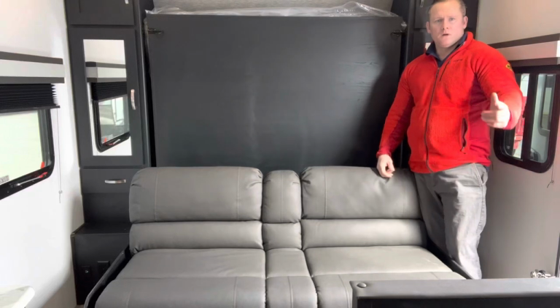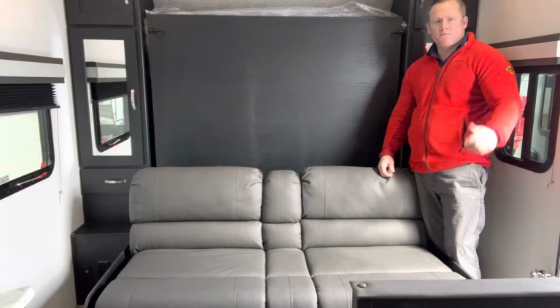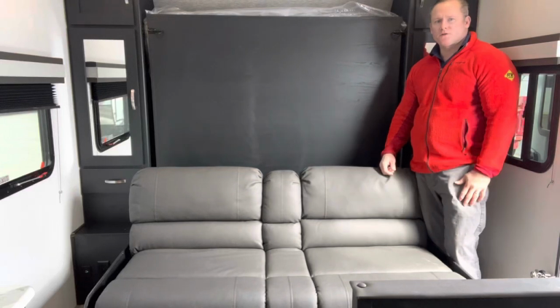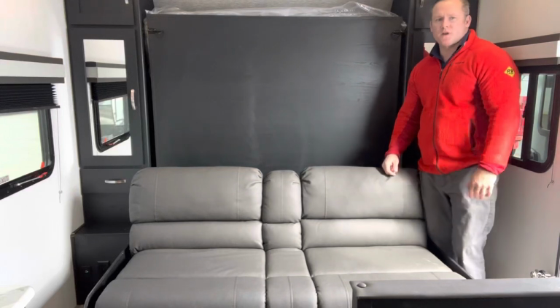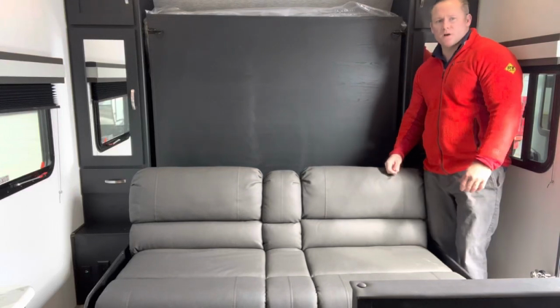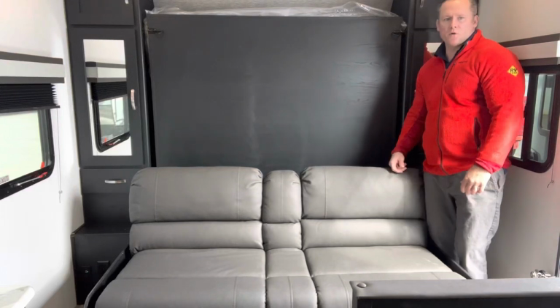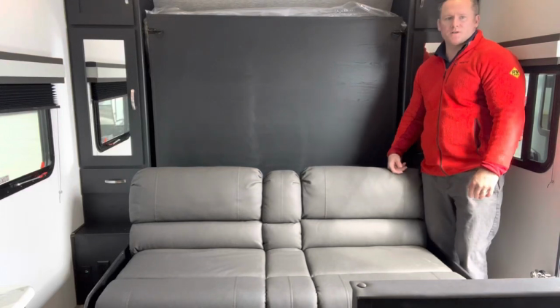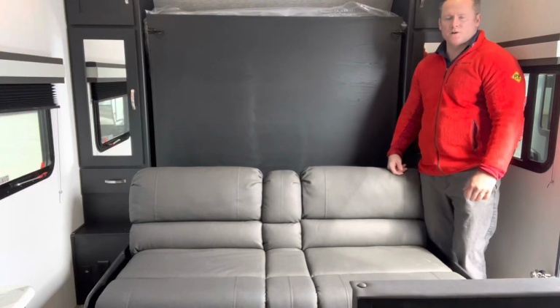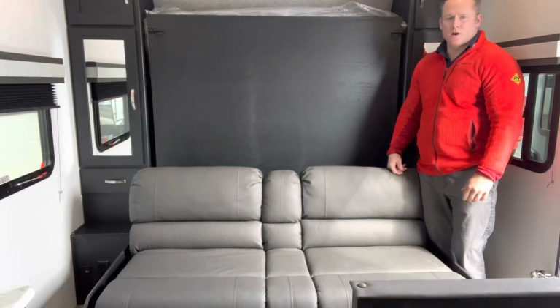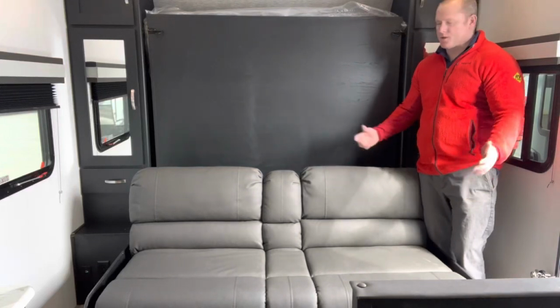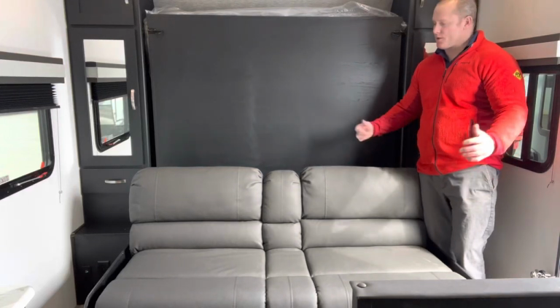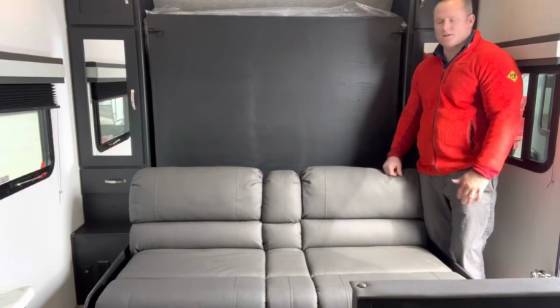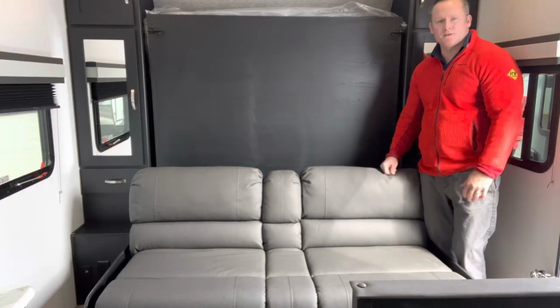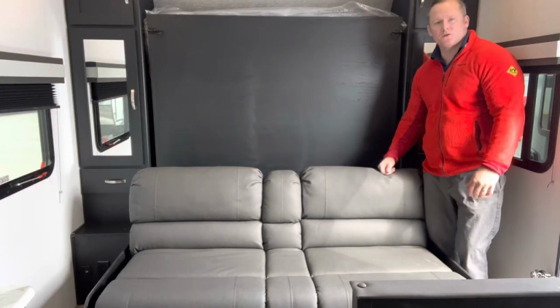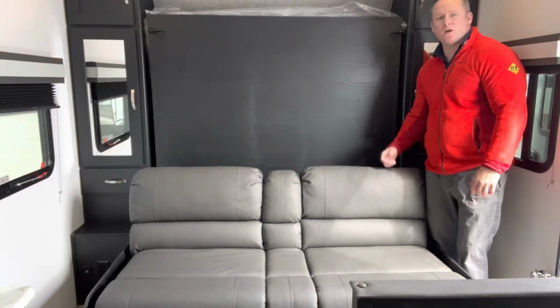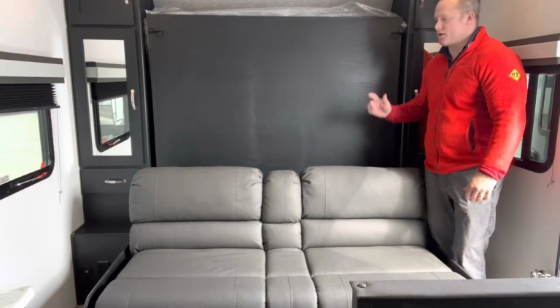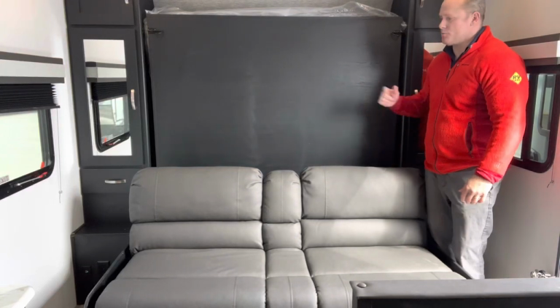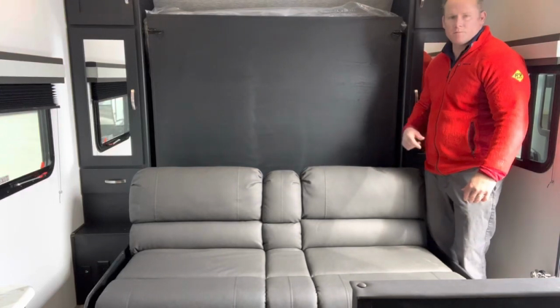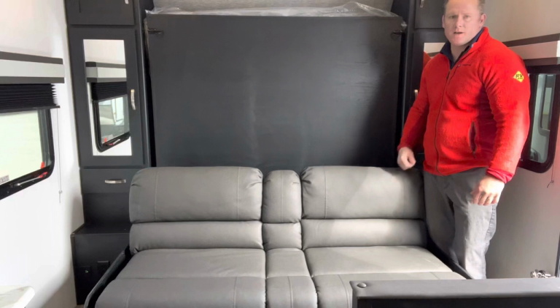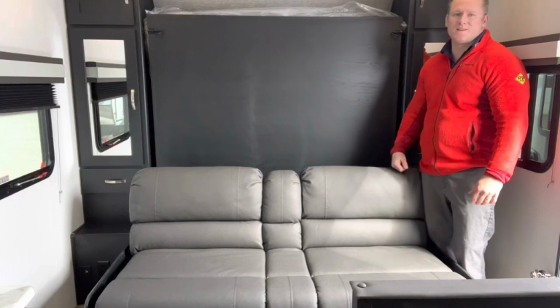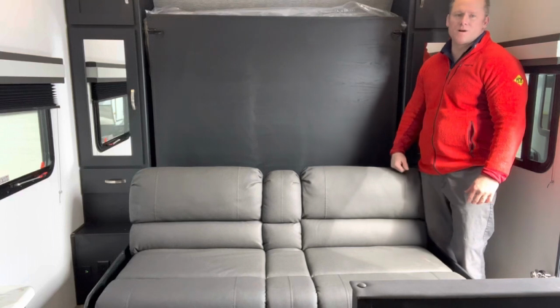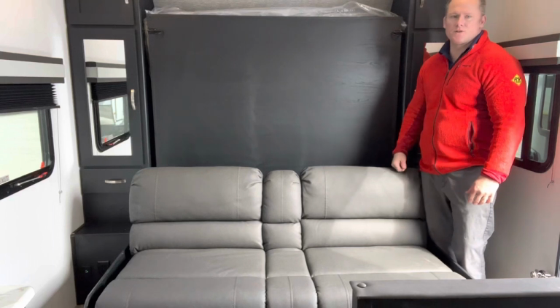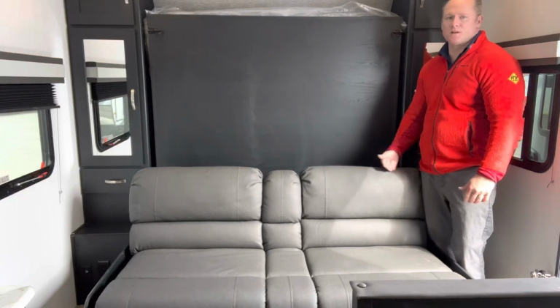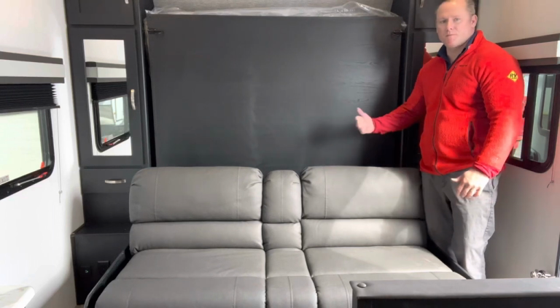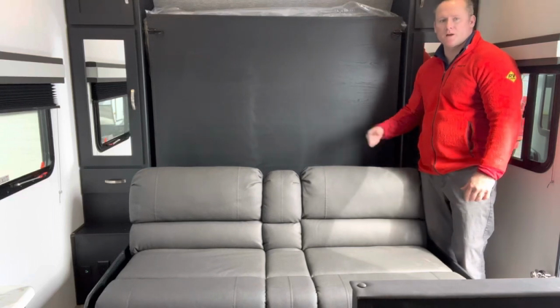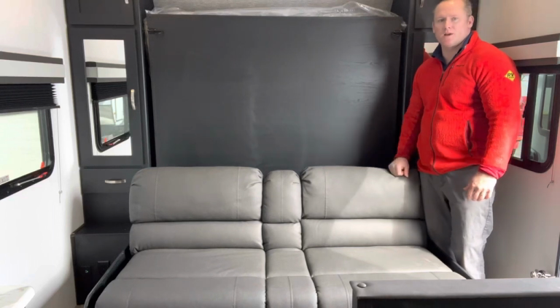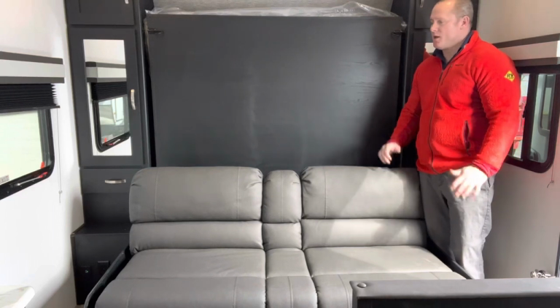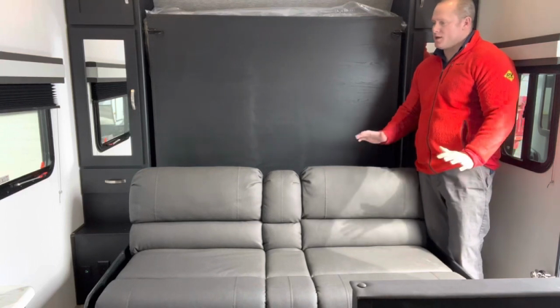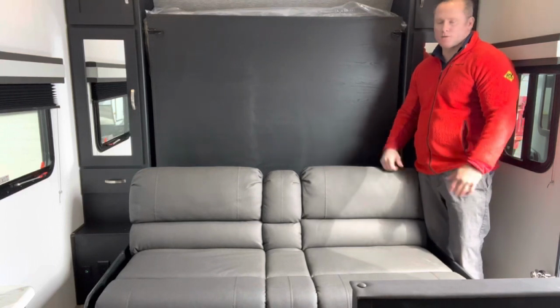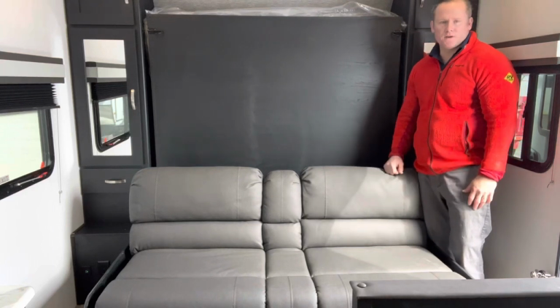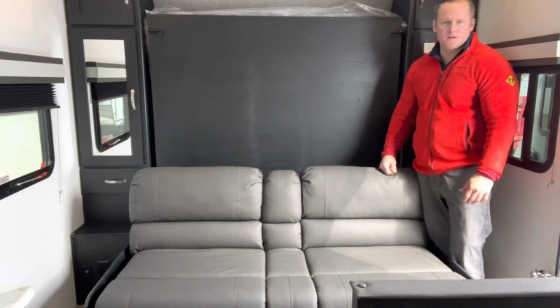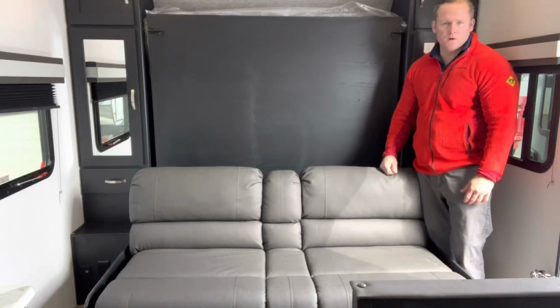Hi folks, it's Dave here at Primo RV Center in Ottawa. I just wanted to take the time to show you how to get the Murphy bed in the down position and then back up again. It's super easy and quick.